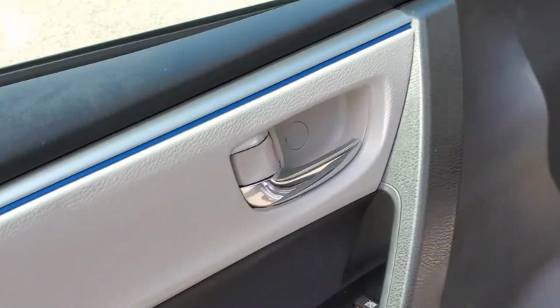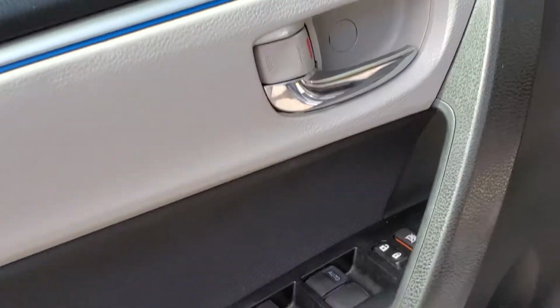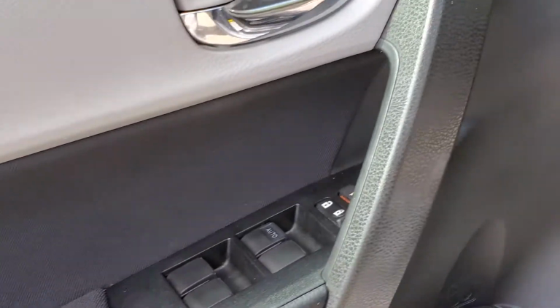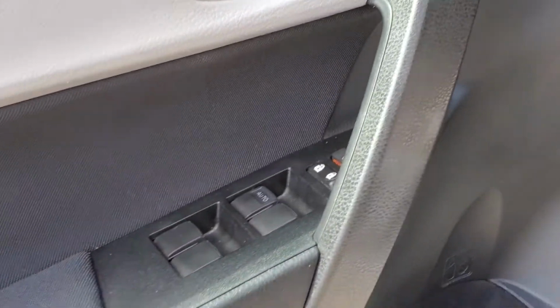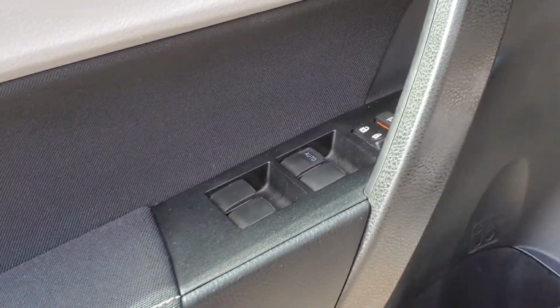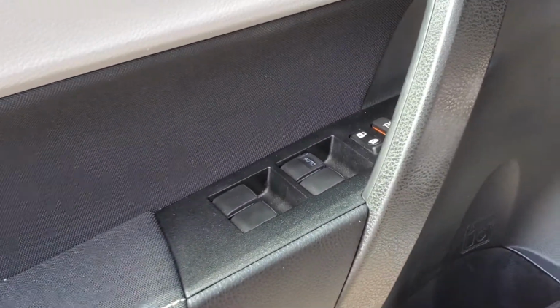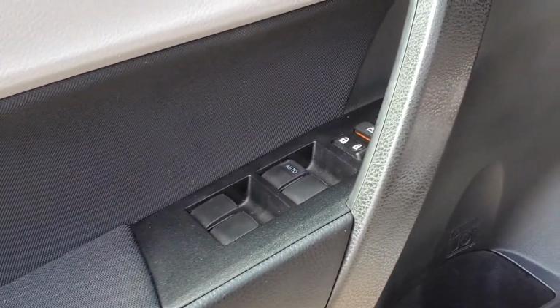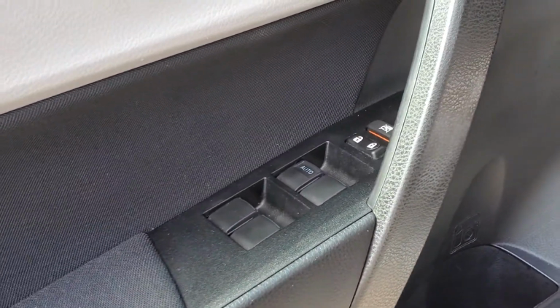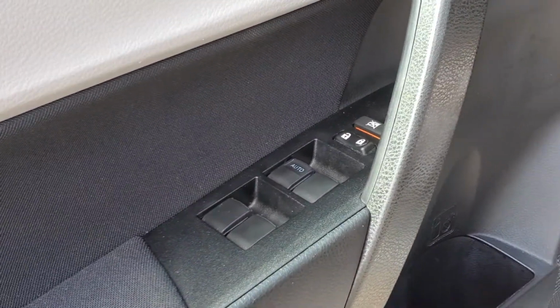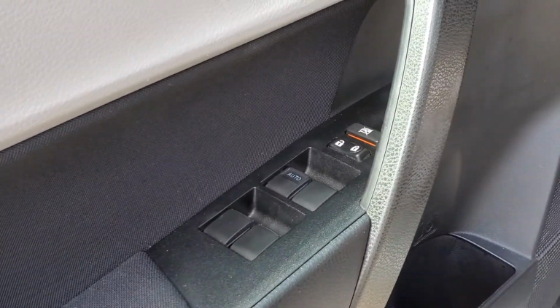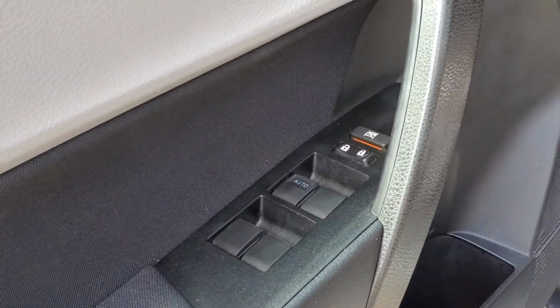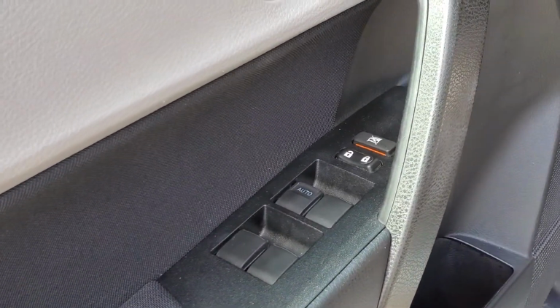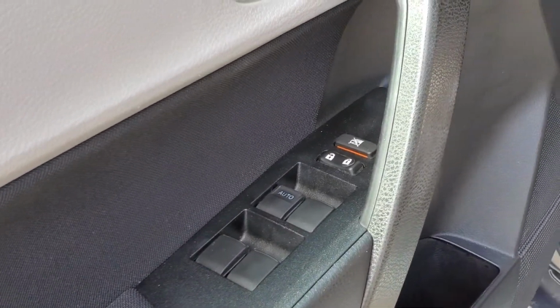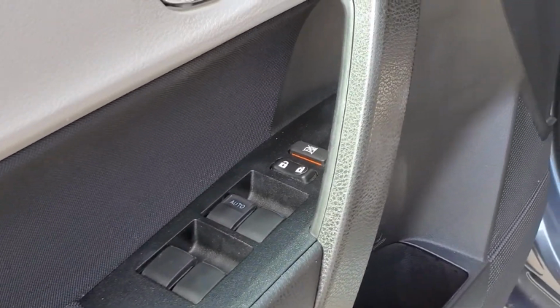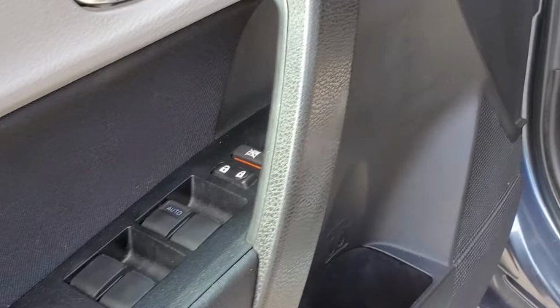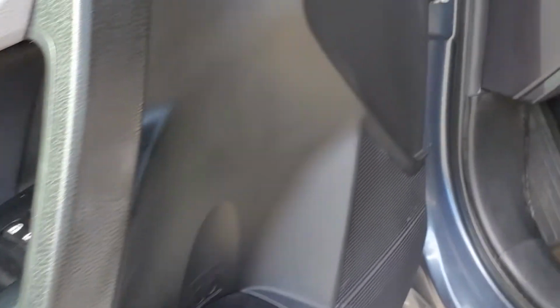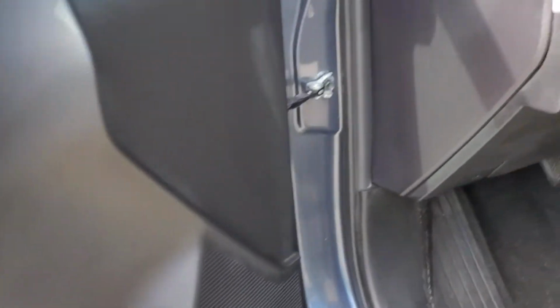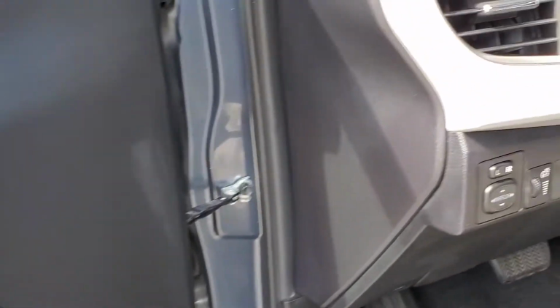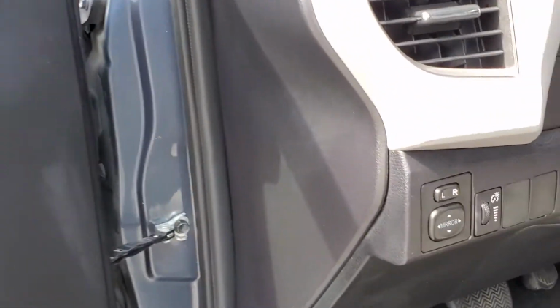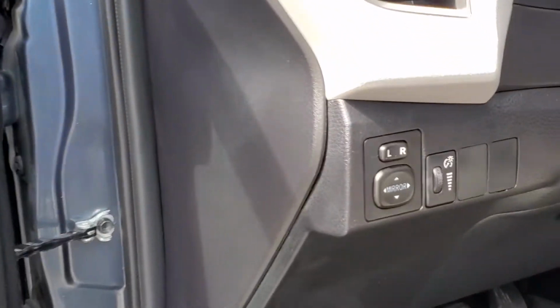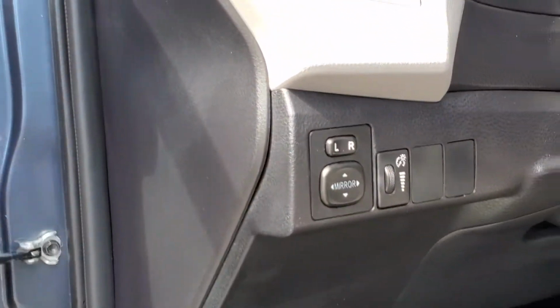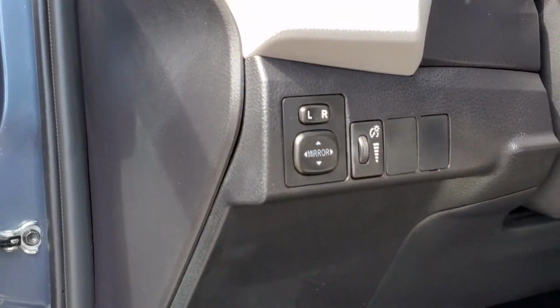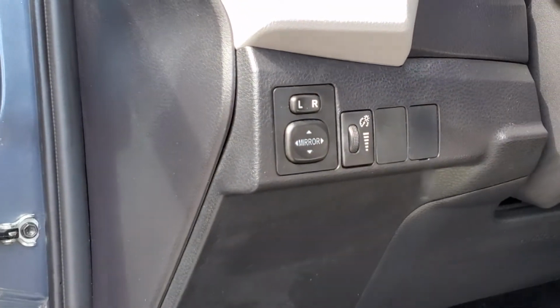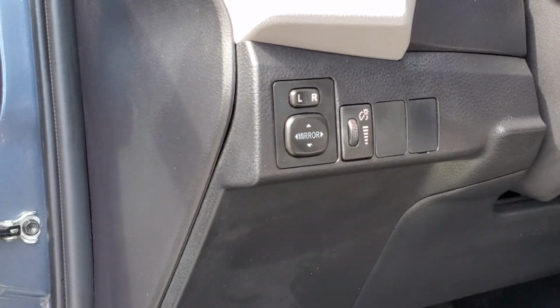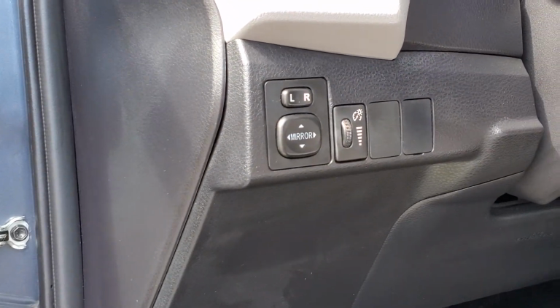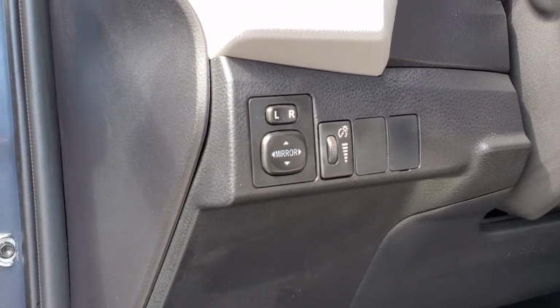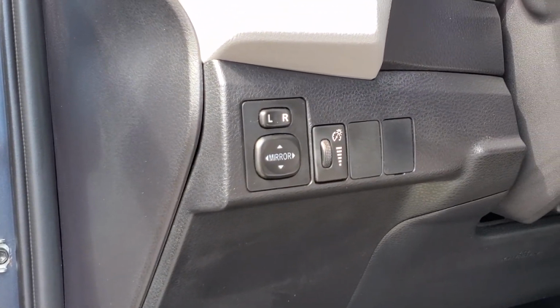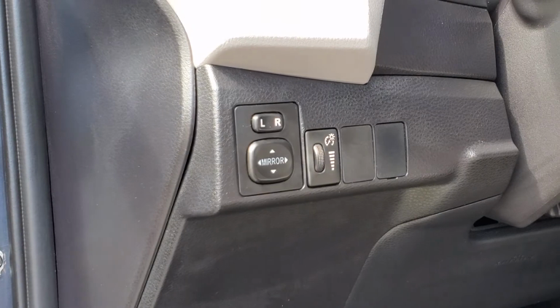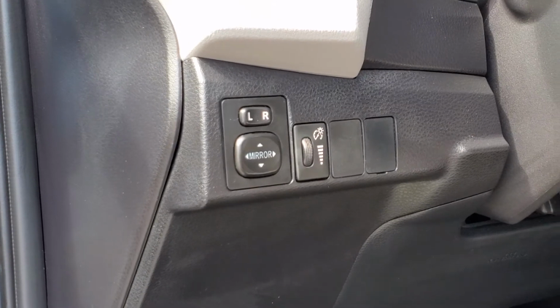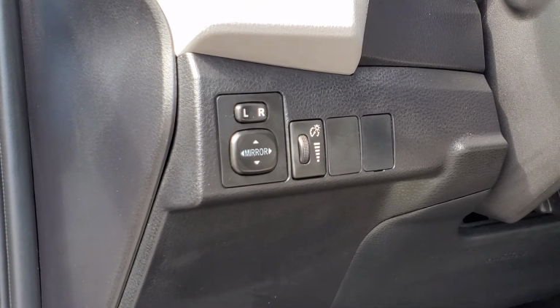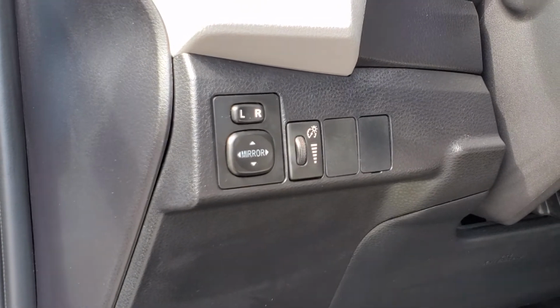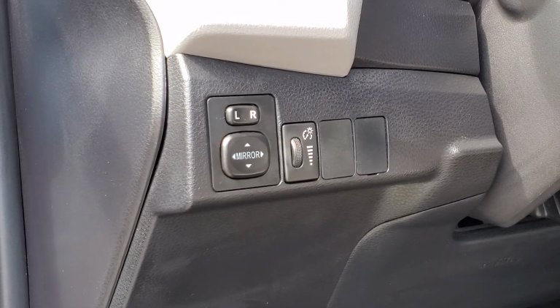Moving to the side doors, you will see the power window switches and the power locks. And moving to the dash, you will see your power side view mirror adjustments with your cluster brightness controls.